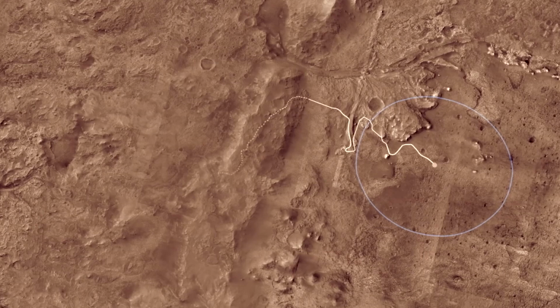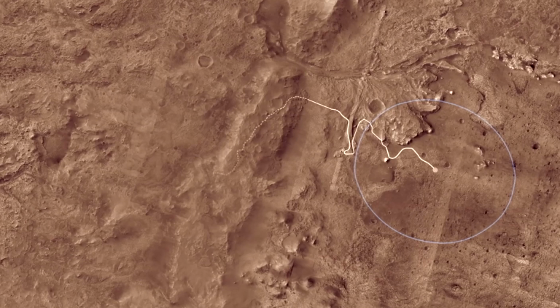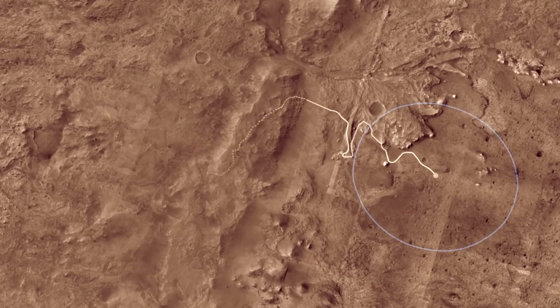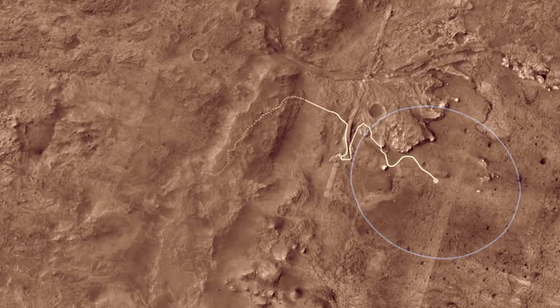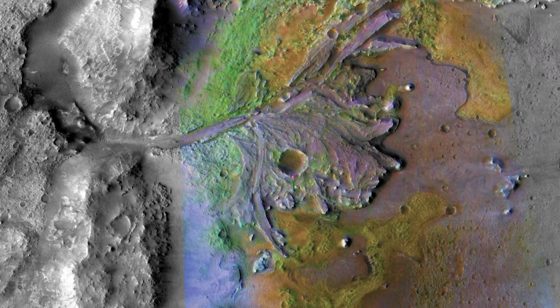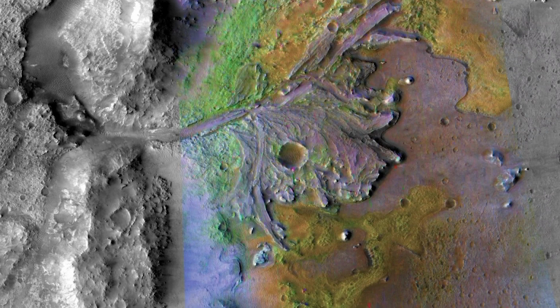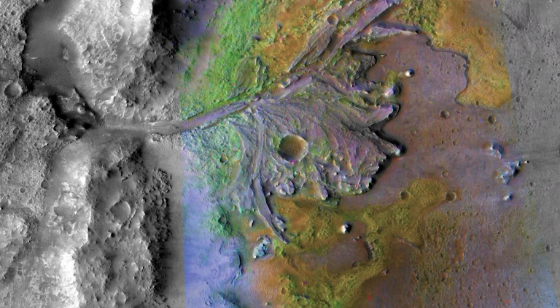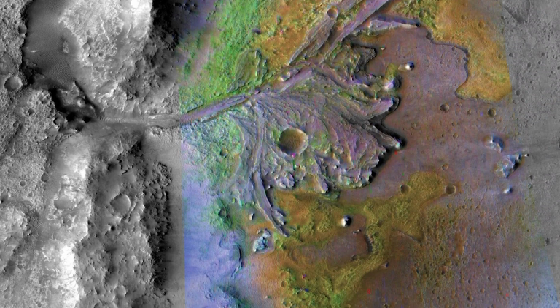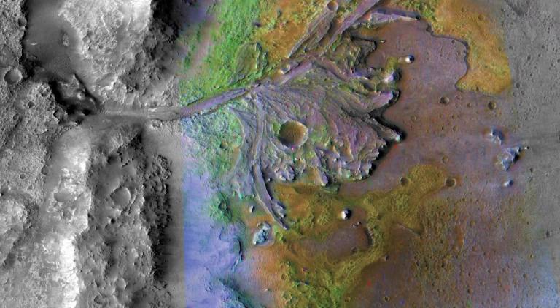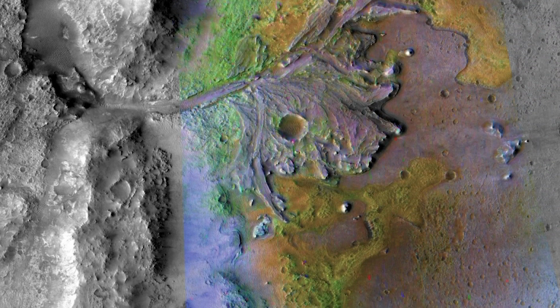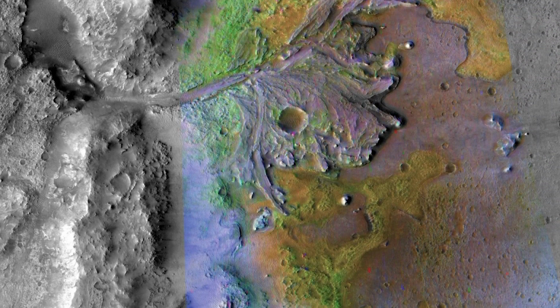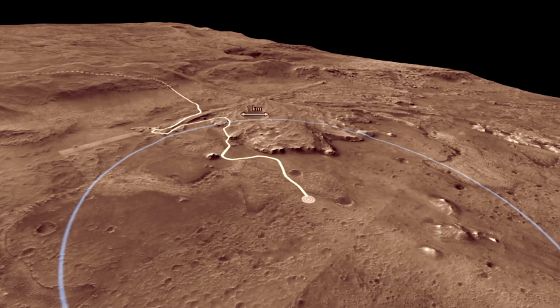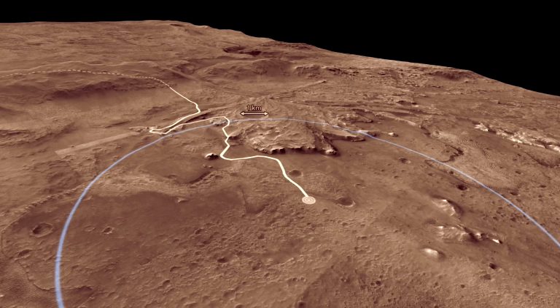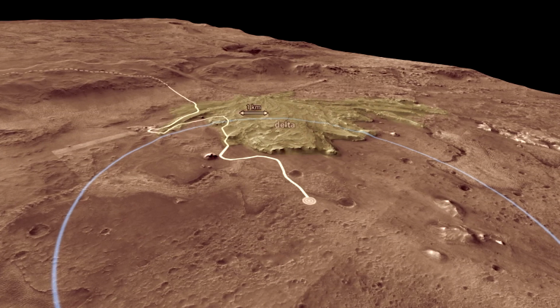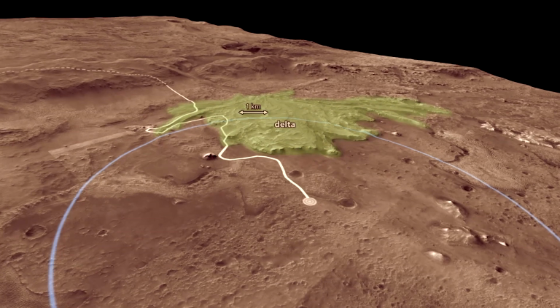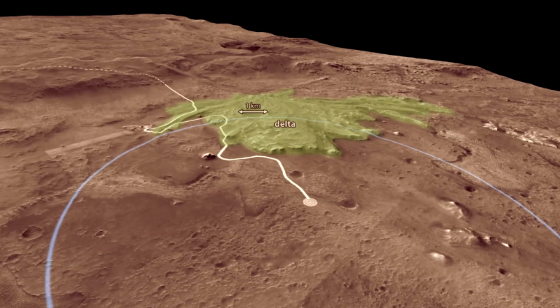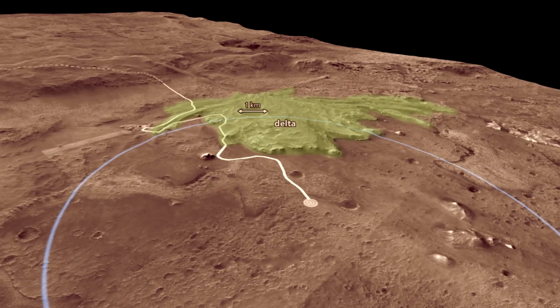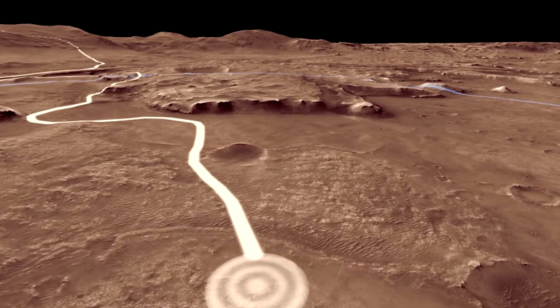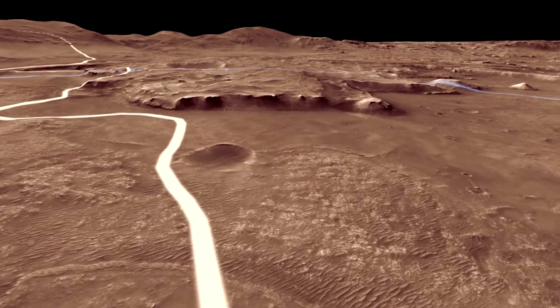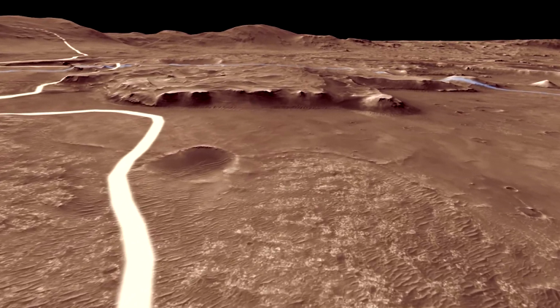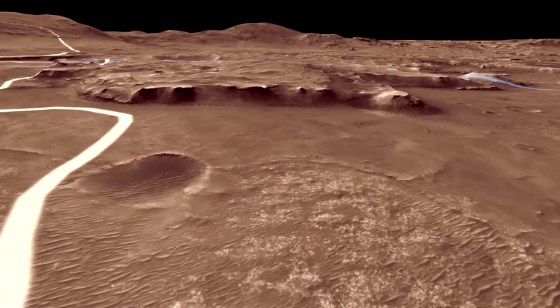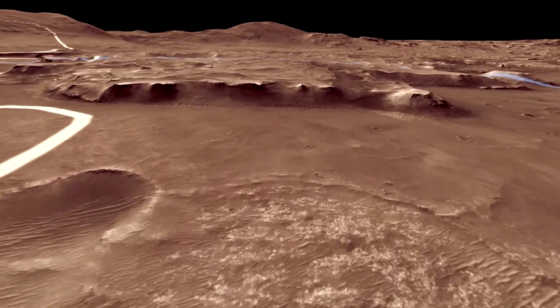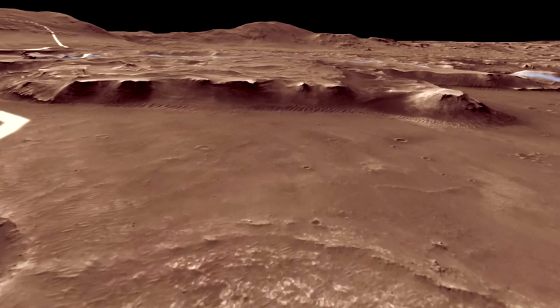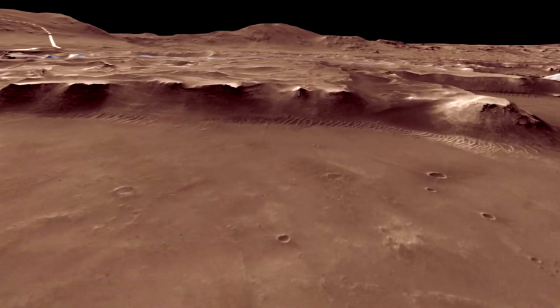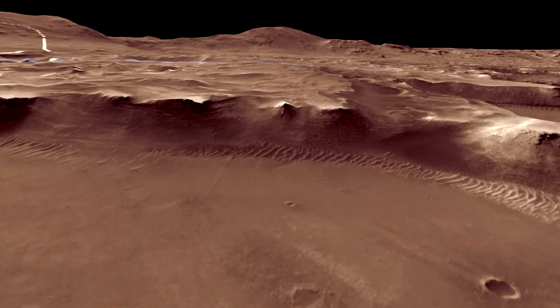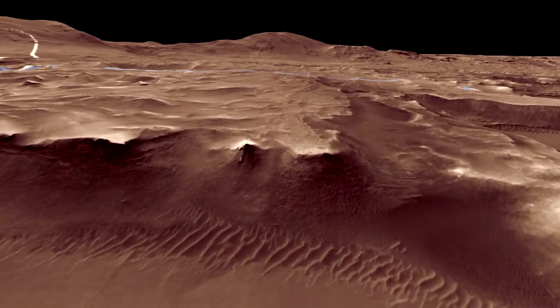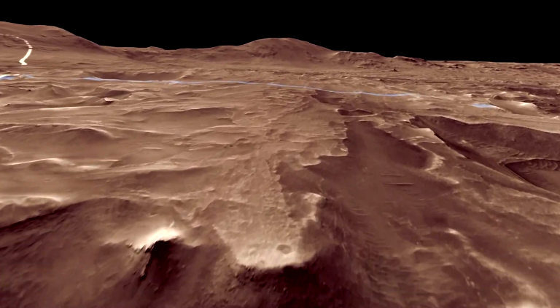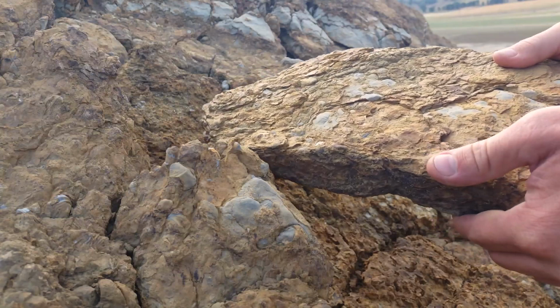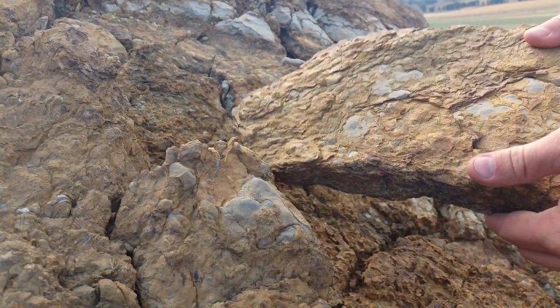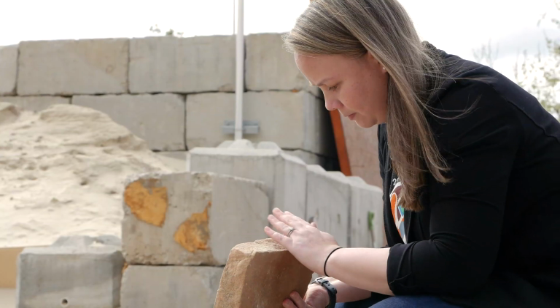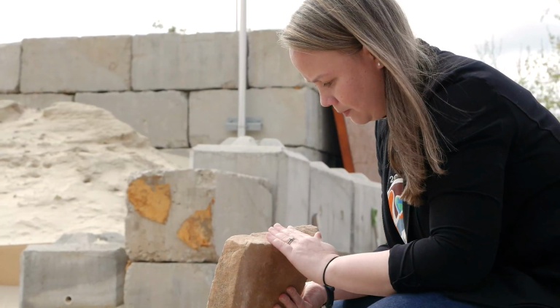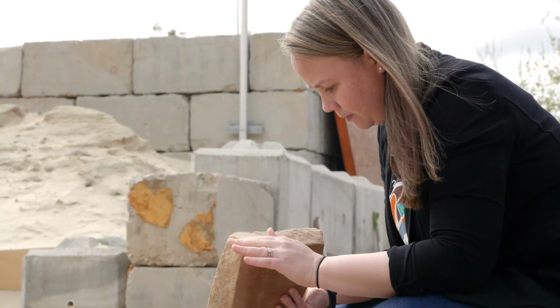Our landing site for Mars 2020 is Jezero crater. What's really exciting about Jezero is that it has a beautifully preserved delta. They tend to be a really good place to preserve evidence of past life, and we look for things like organic matter that get concentrated in the rocks of a delta.